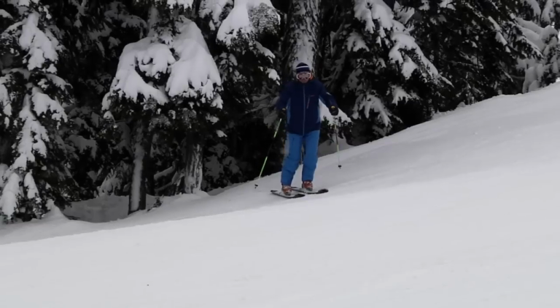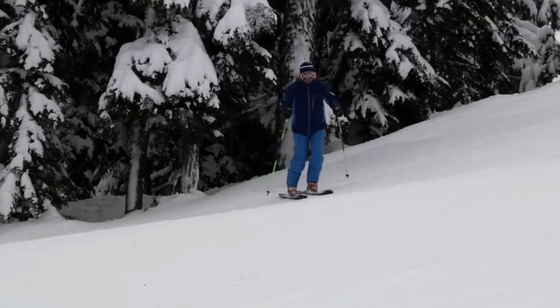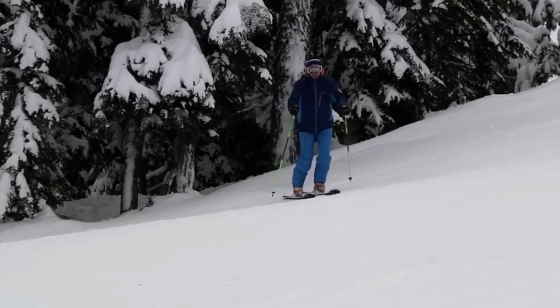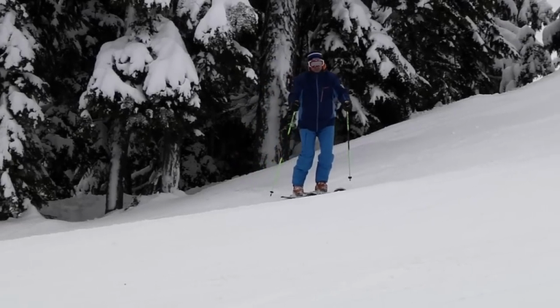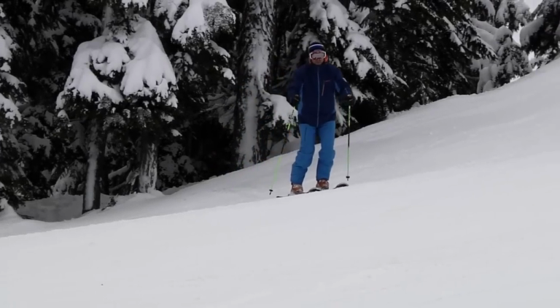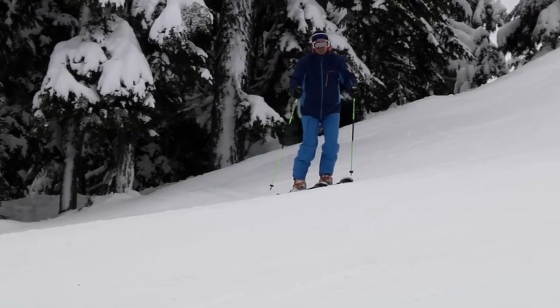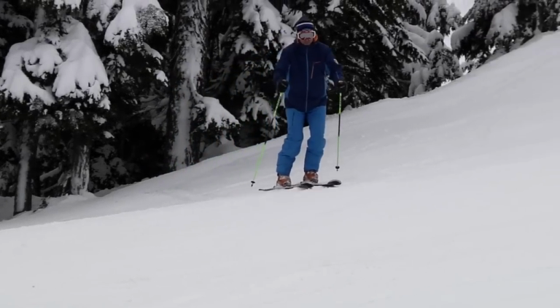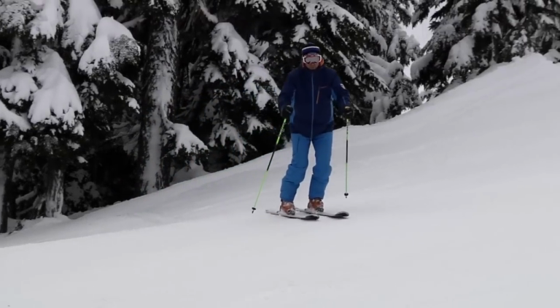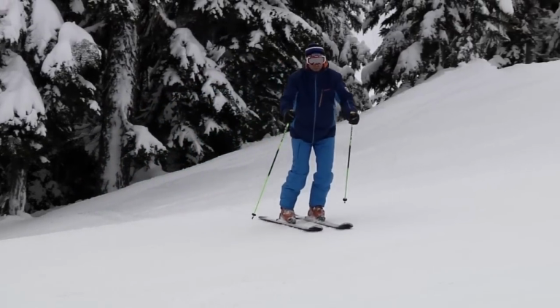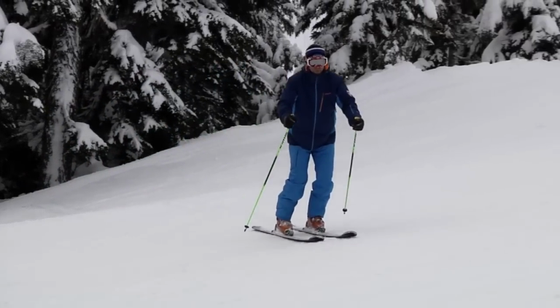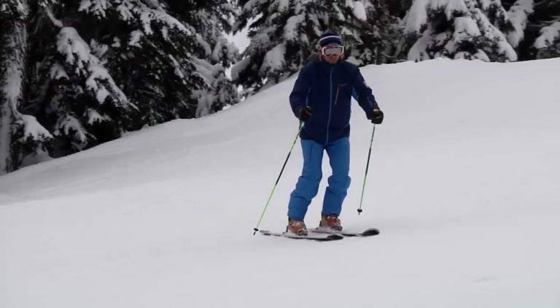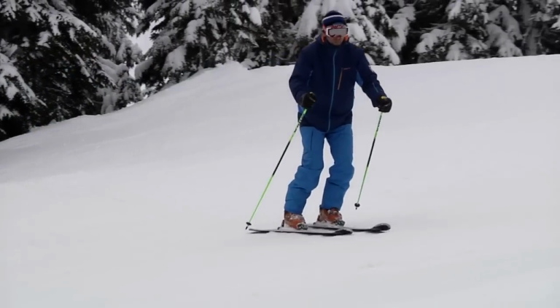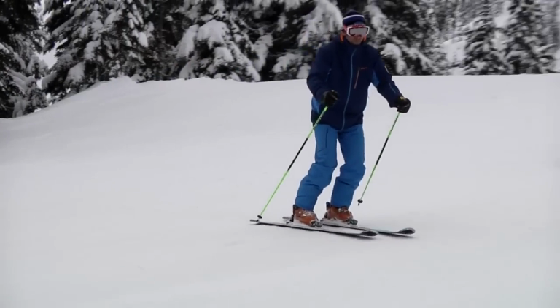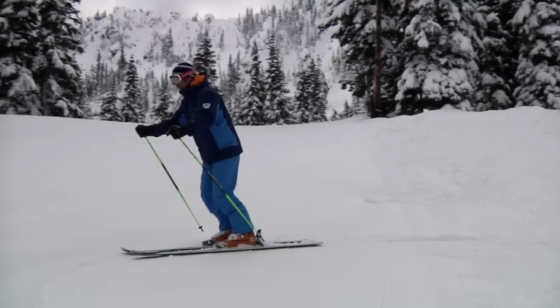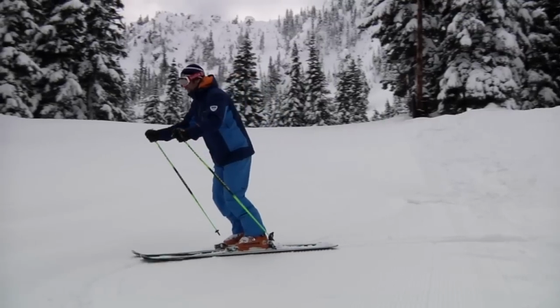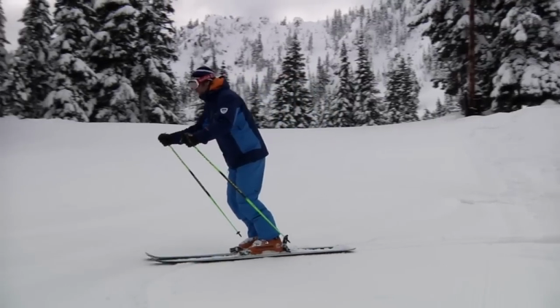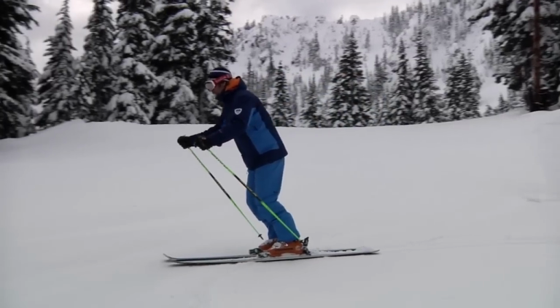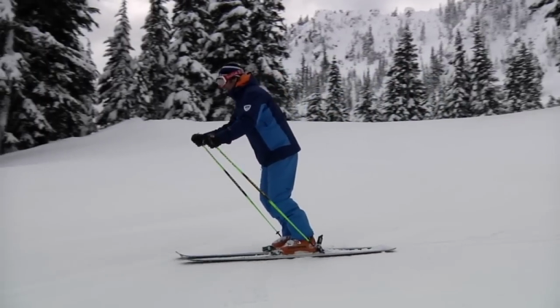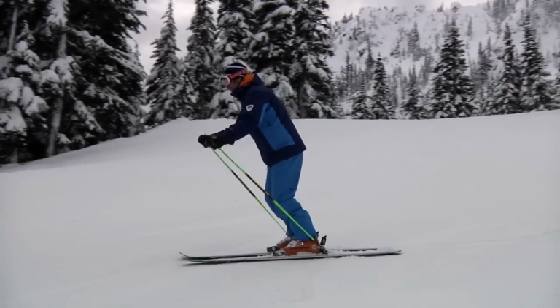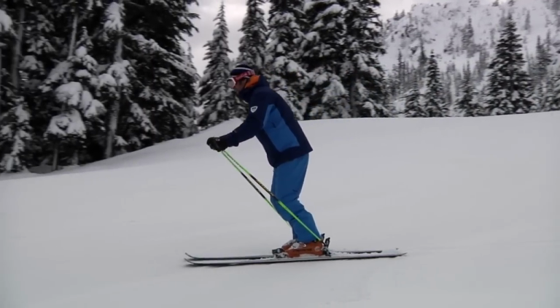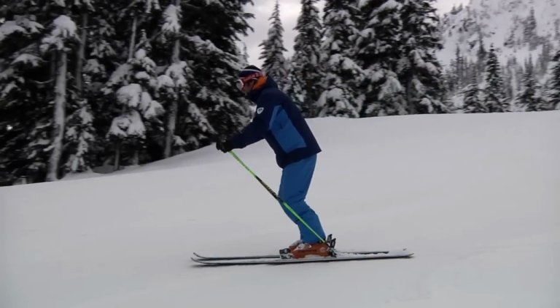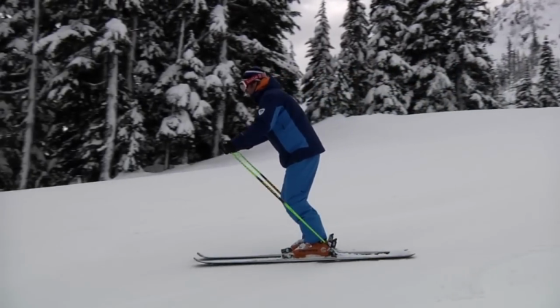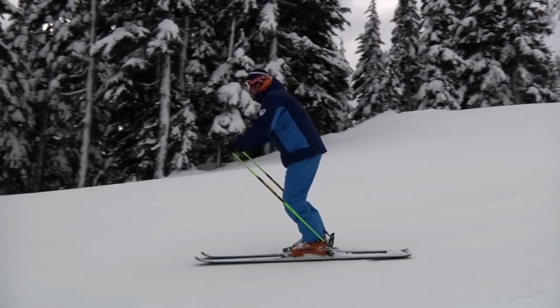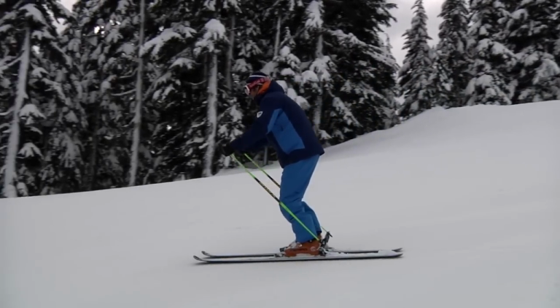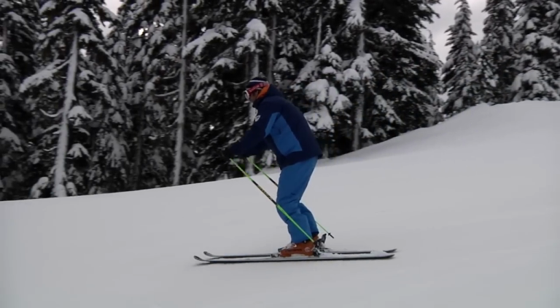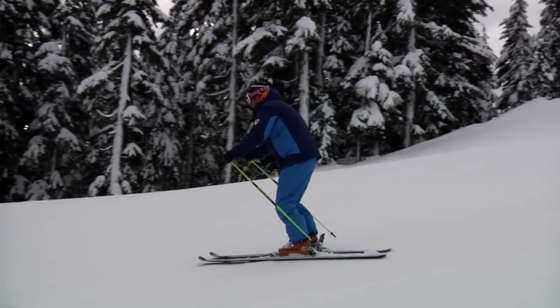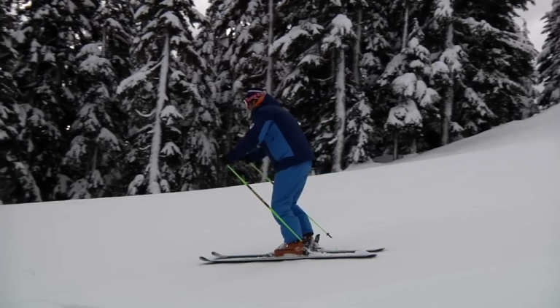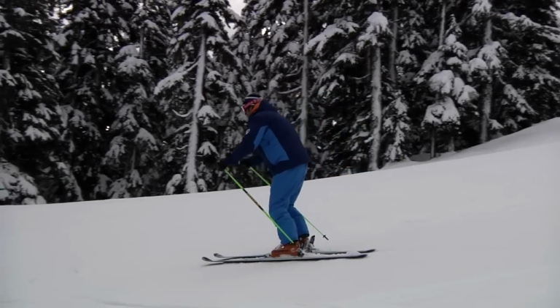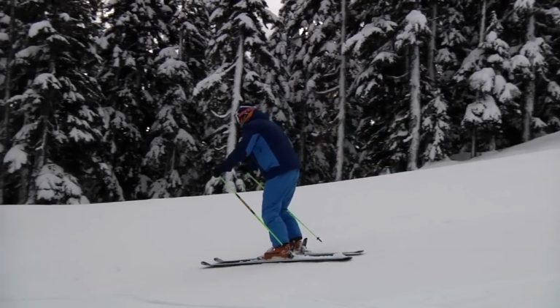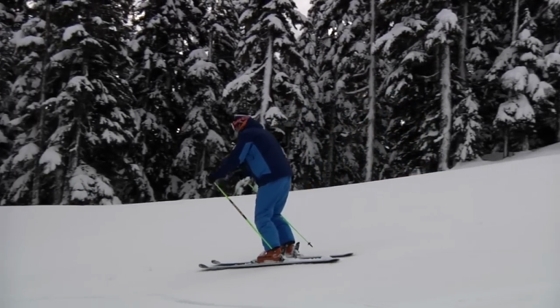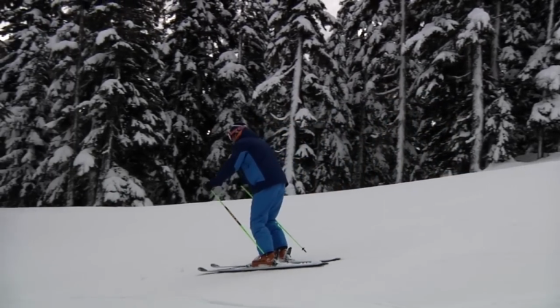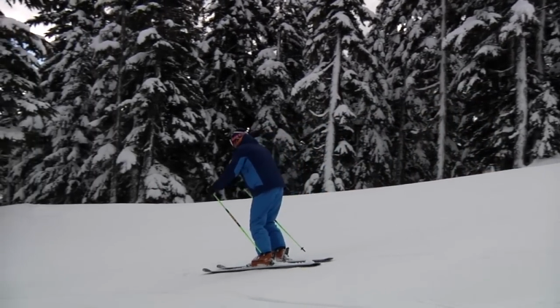Today we're going to use a three-step progression. The first step is a traverse. Notice that my femurs are vertical up and down, my hands and arms are out in front of my body. That translates to my hips being up and over my feet.